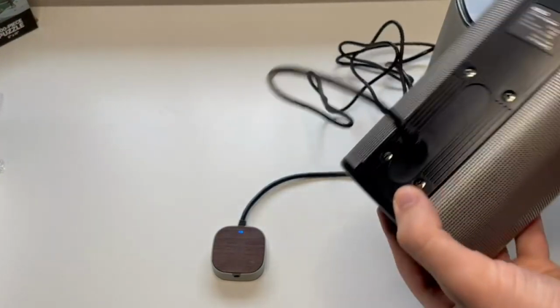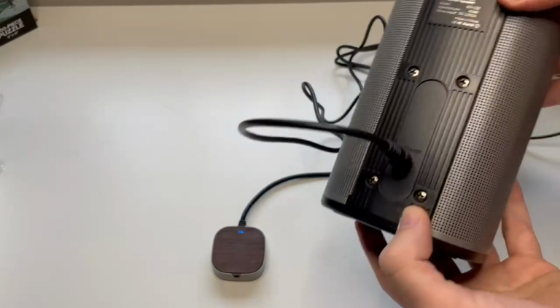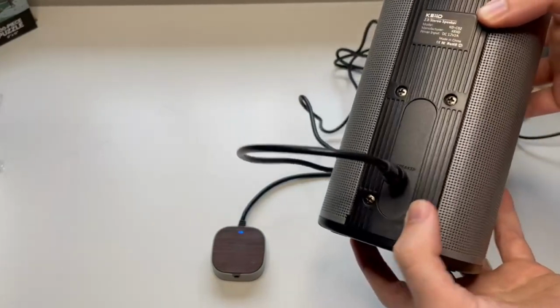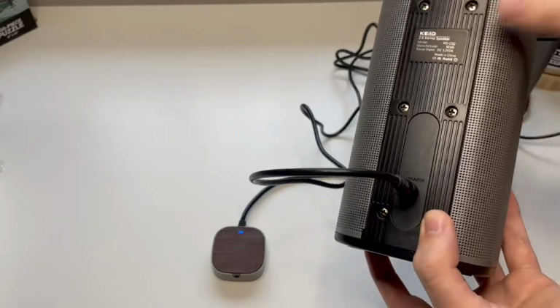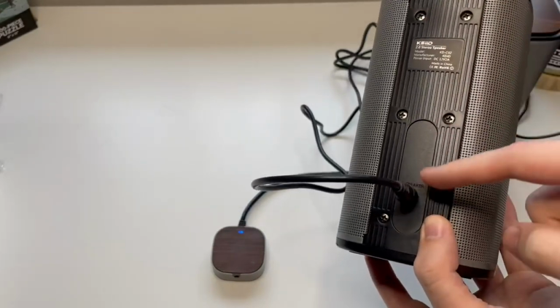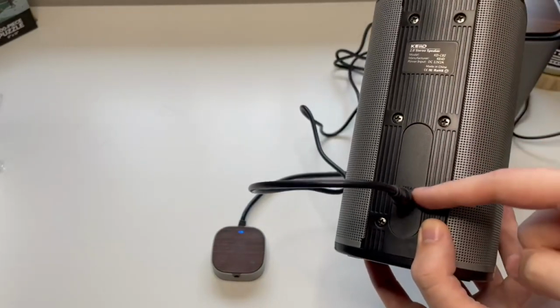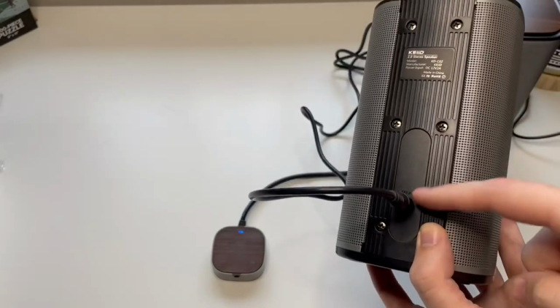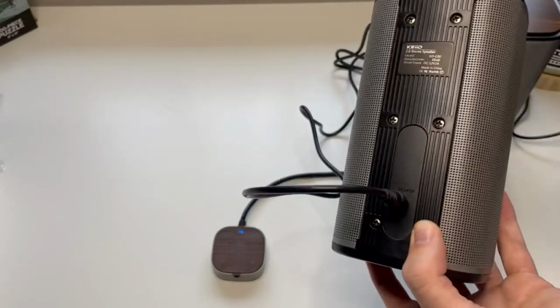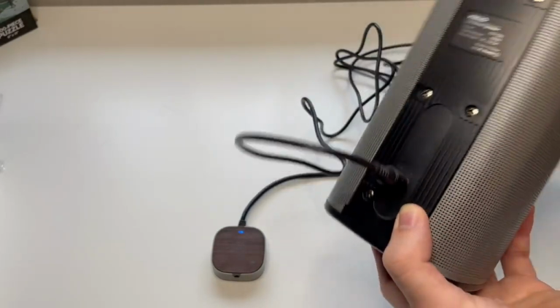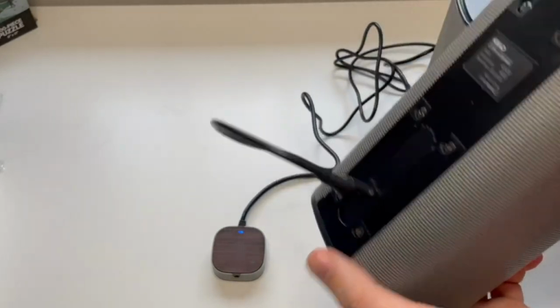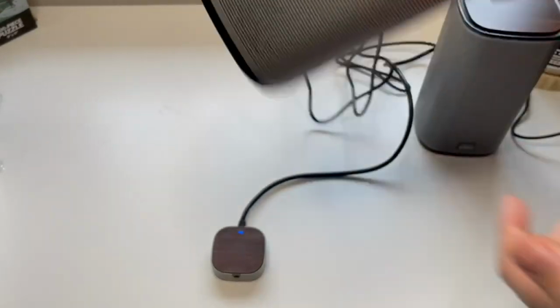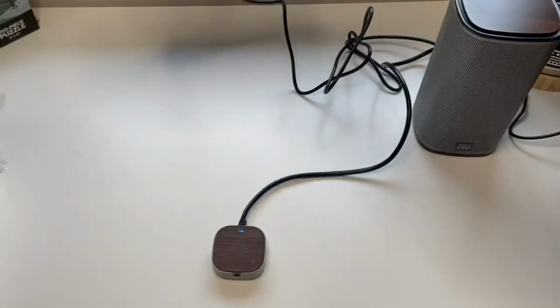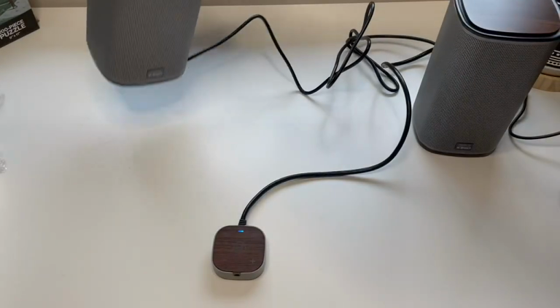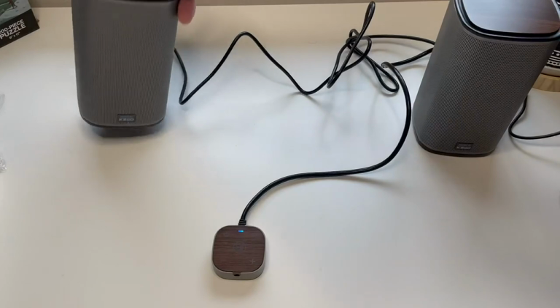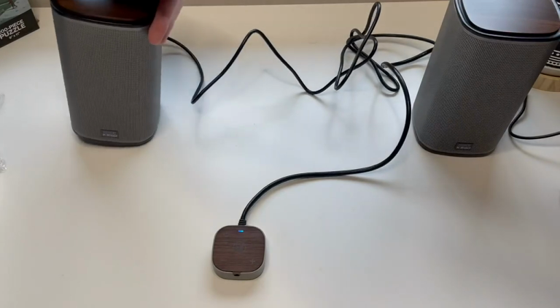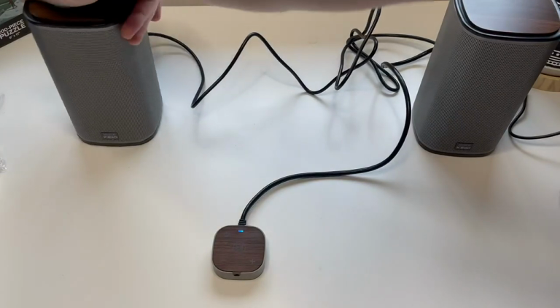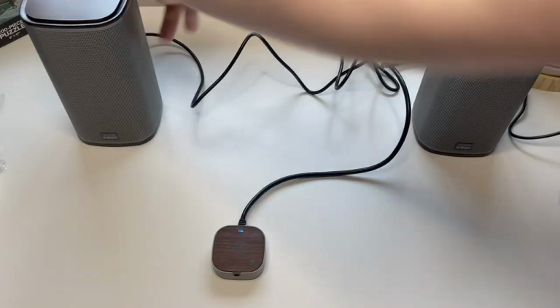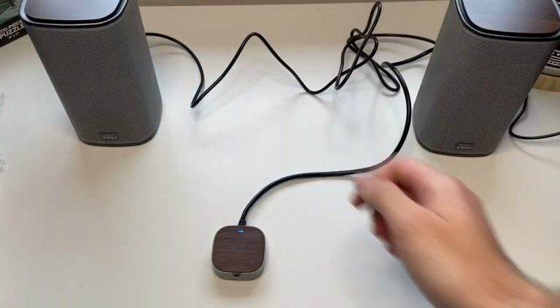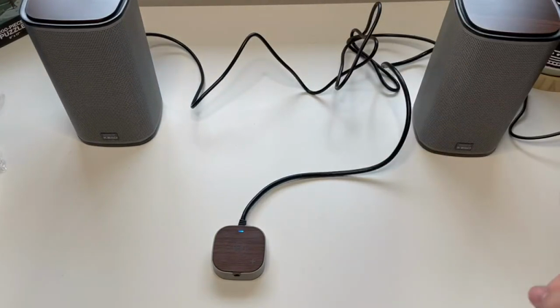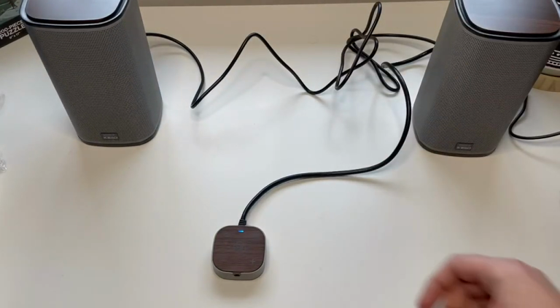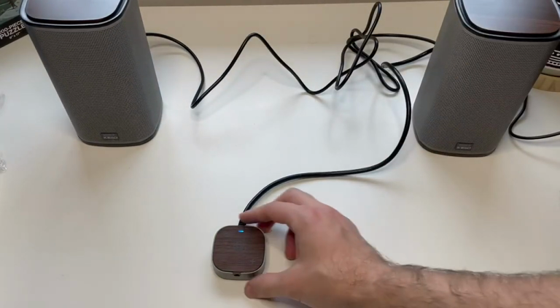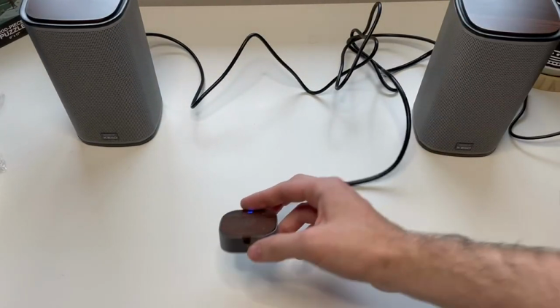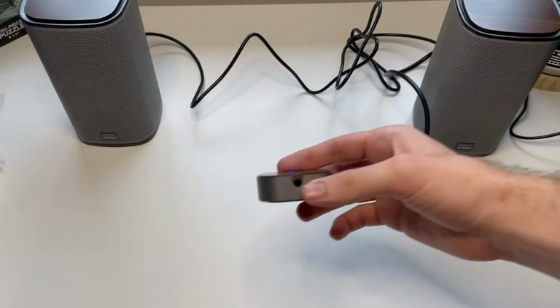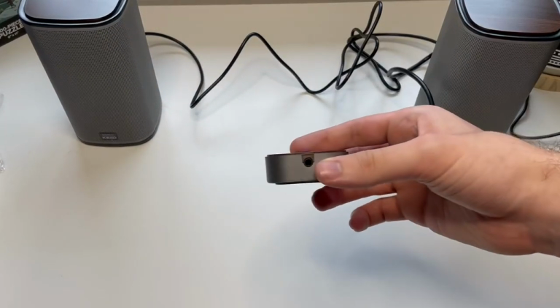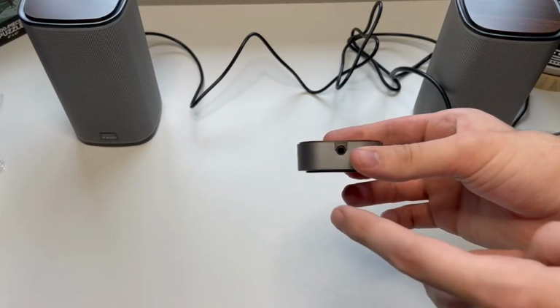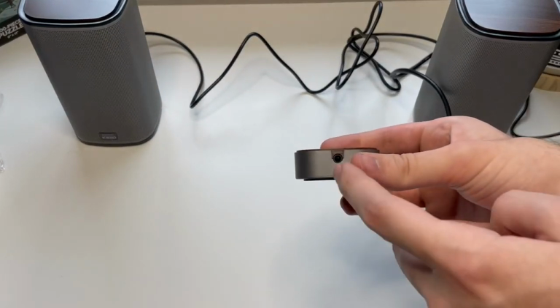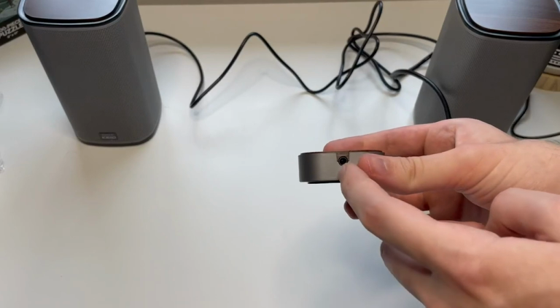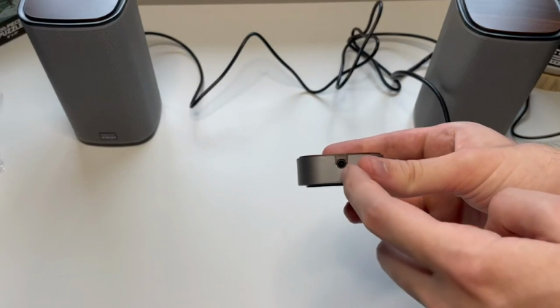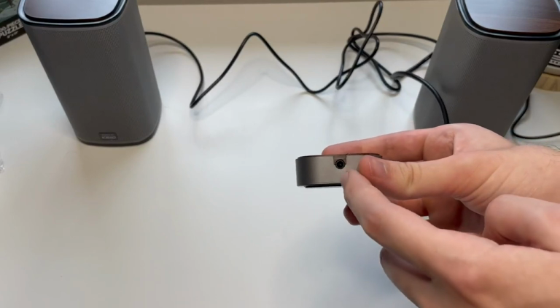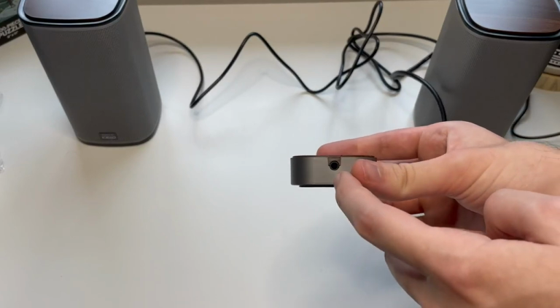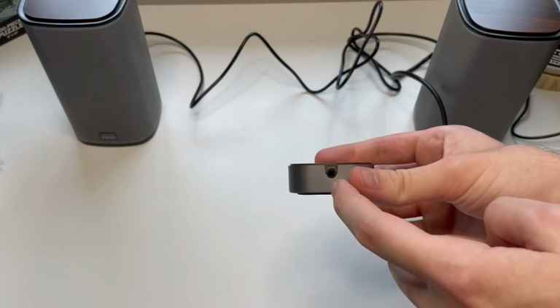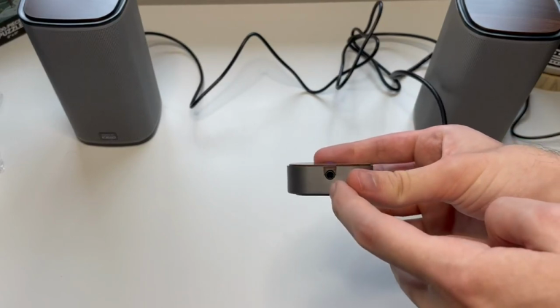On this speaker you can see the other power cable links the two speakers together, and there is also a spot for an aux cord on the Bluetooth control.